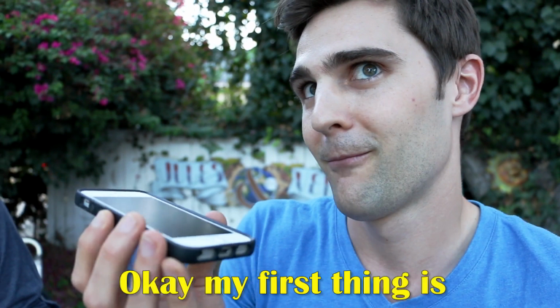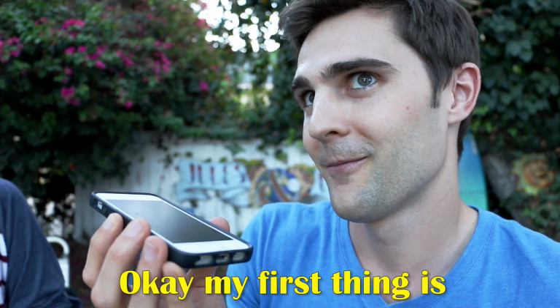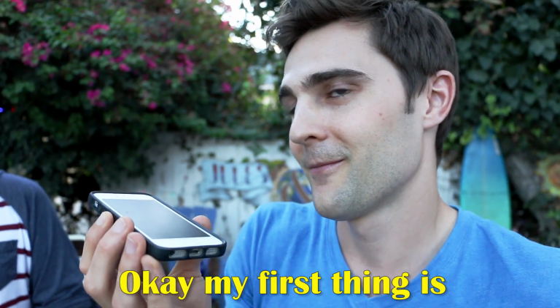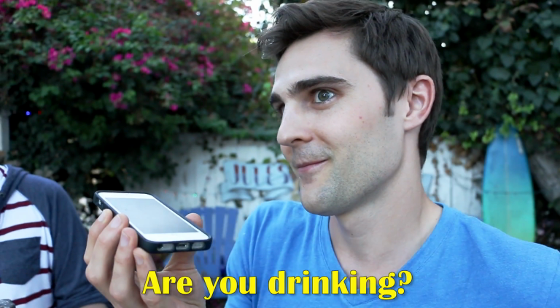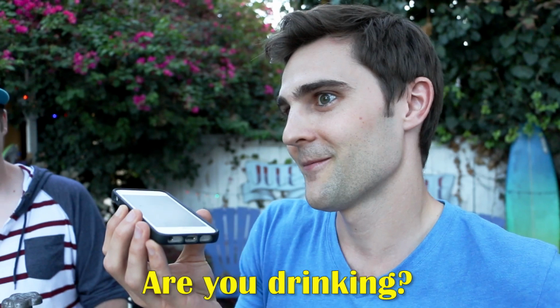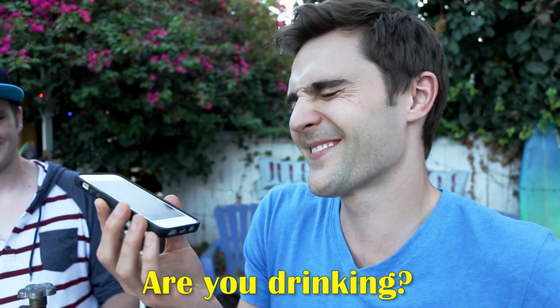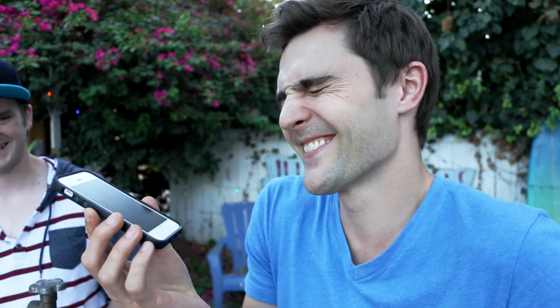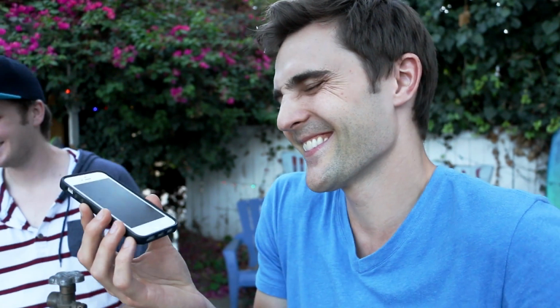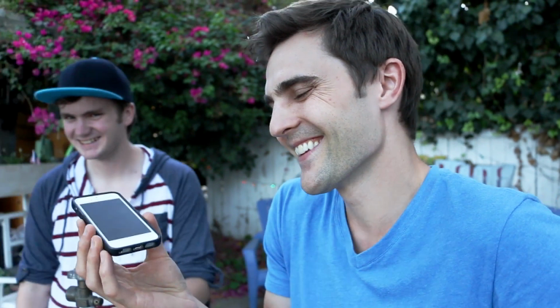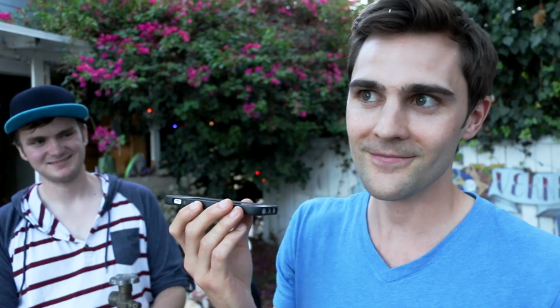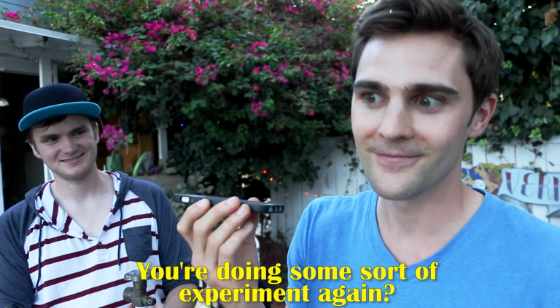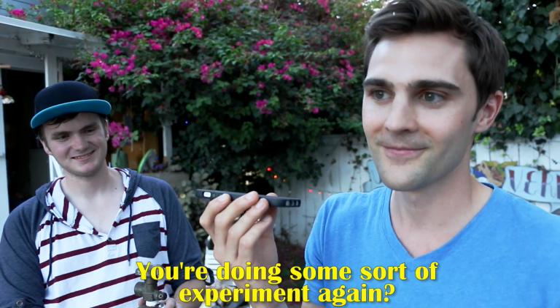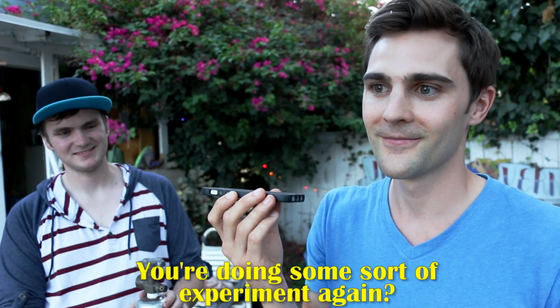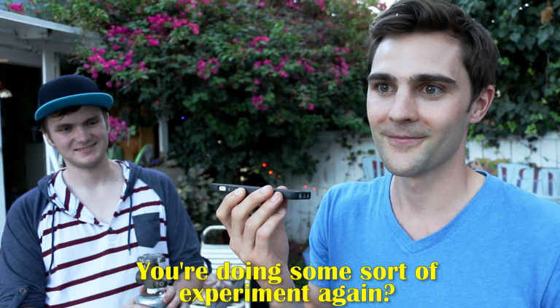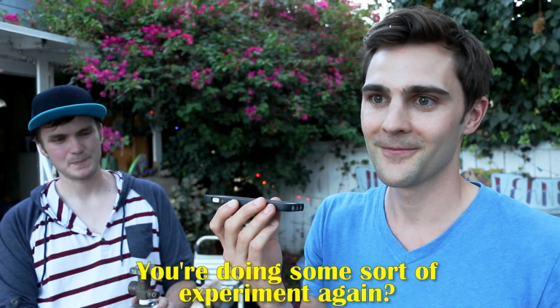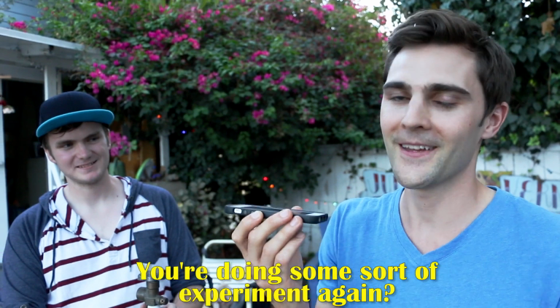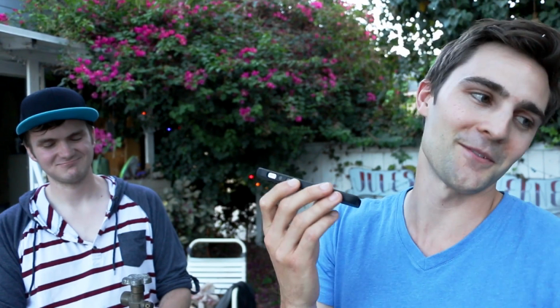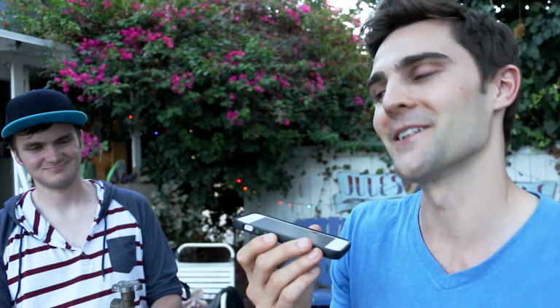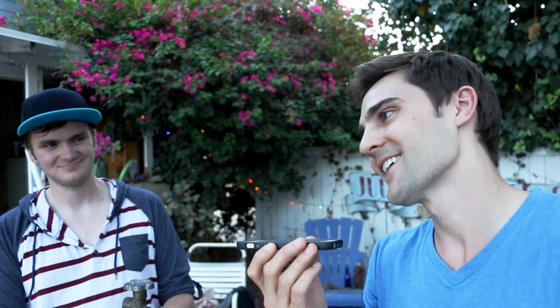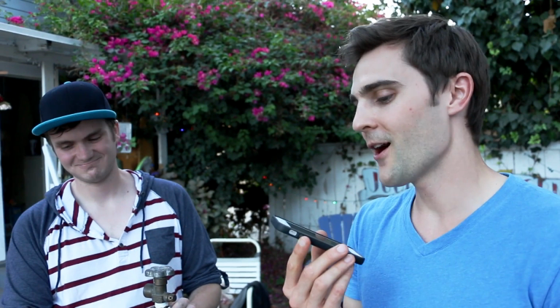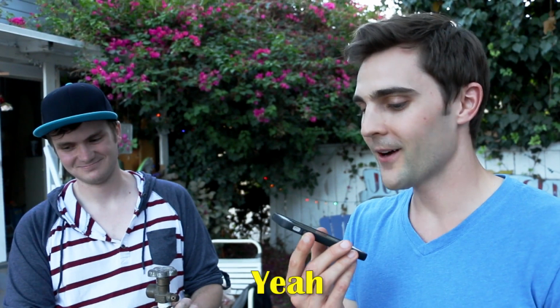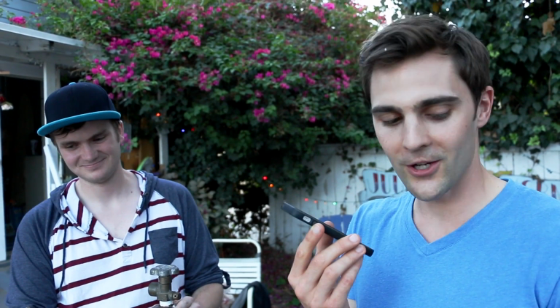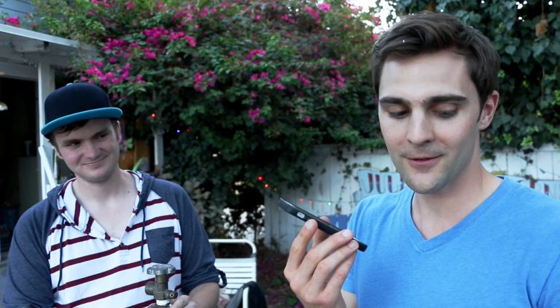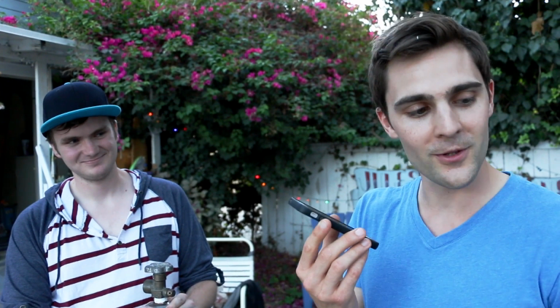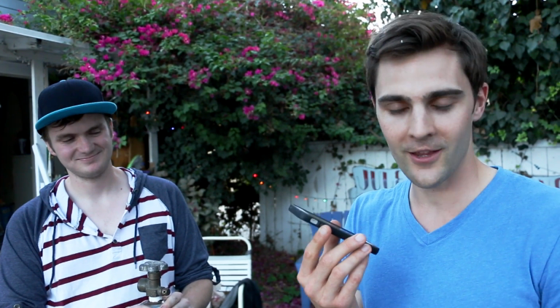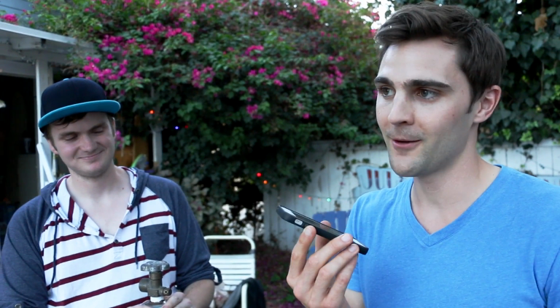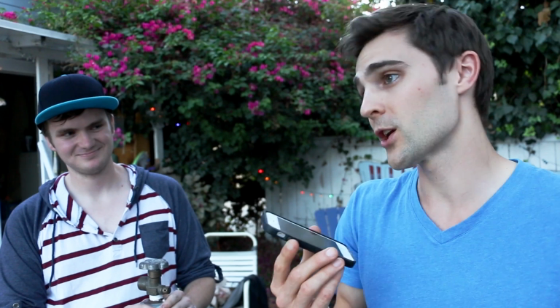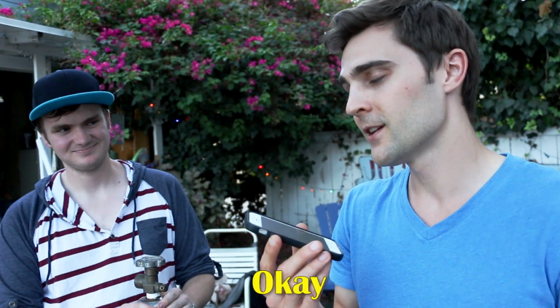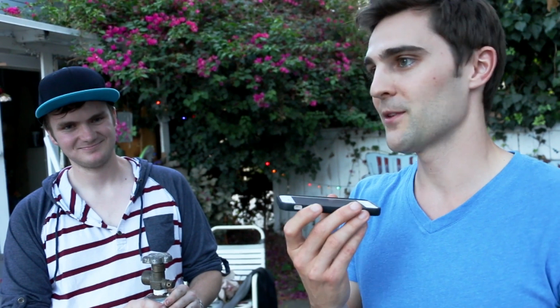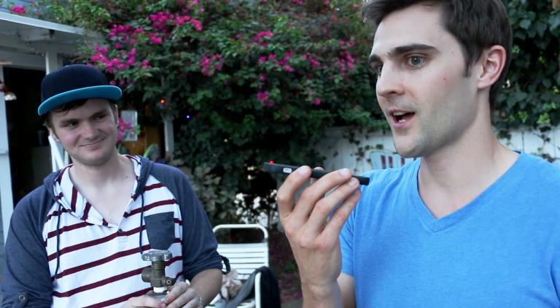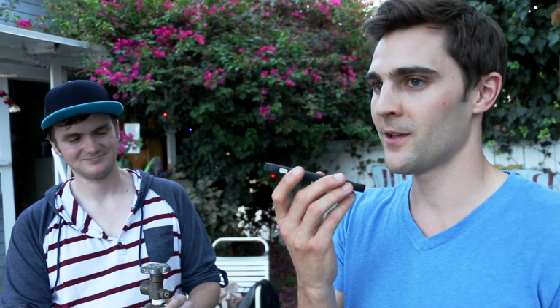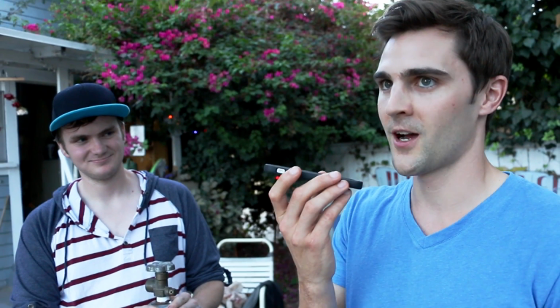Okay, my first thing is — are you drinking? You're doing some sort of experiment again? Yeah, that's what we're doing. All right, Mom. I'll call you later. We just want to let you know that we're good. The atmosphere is not turning me into a zombie.